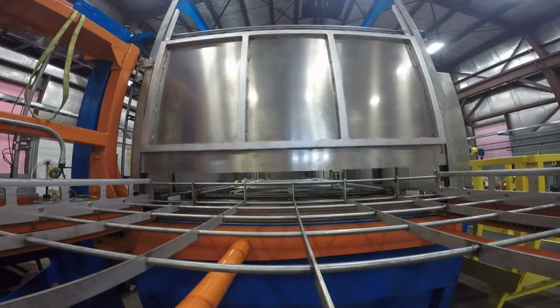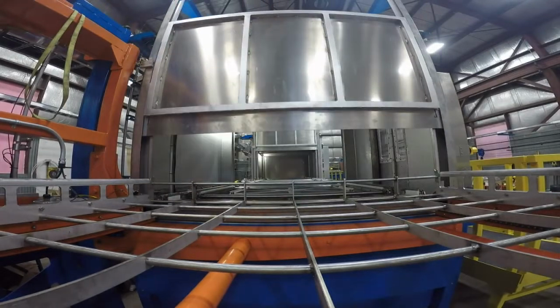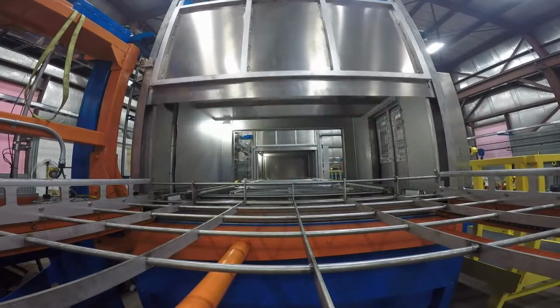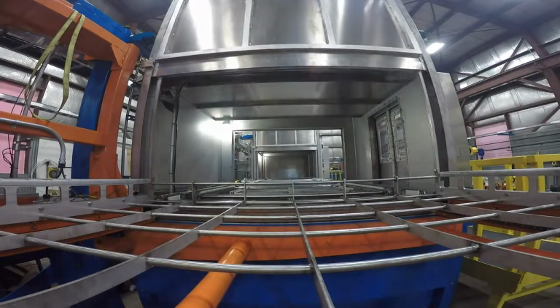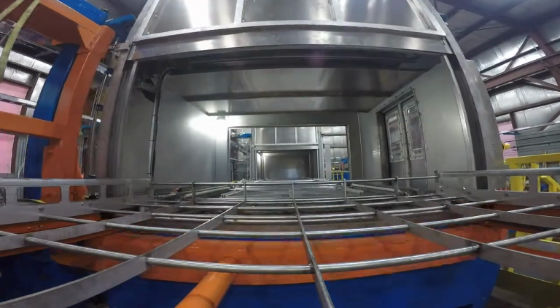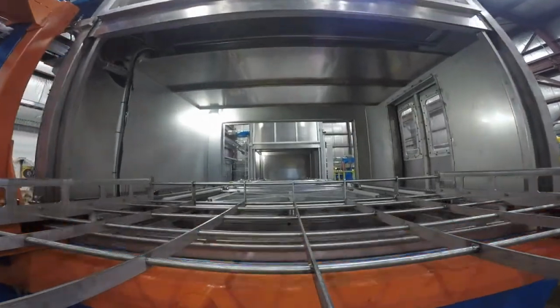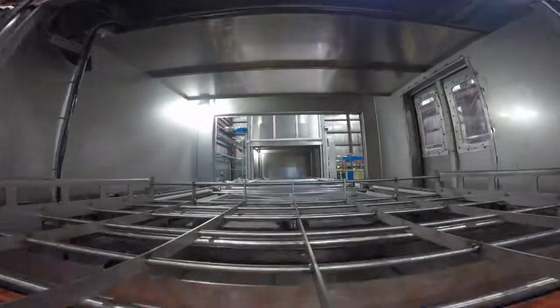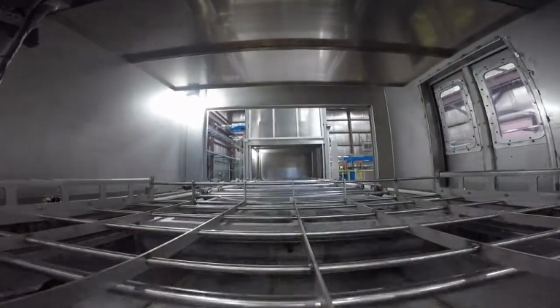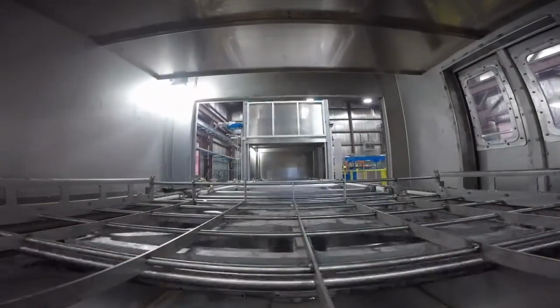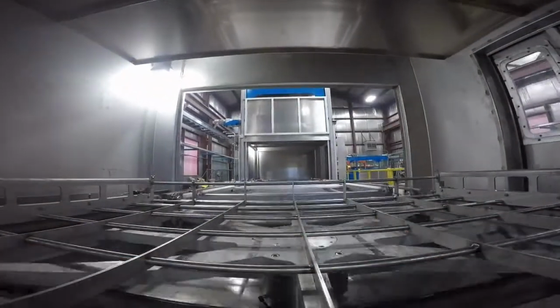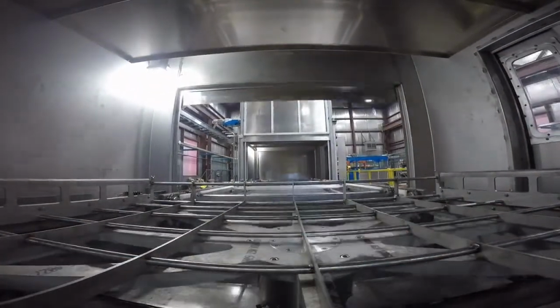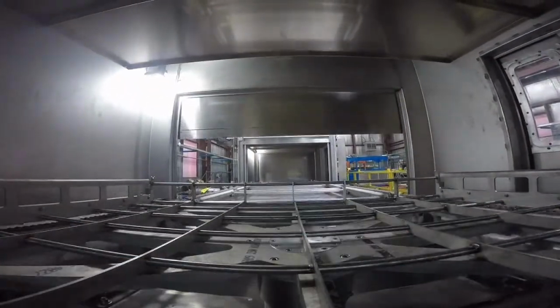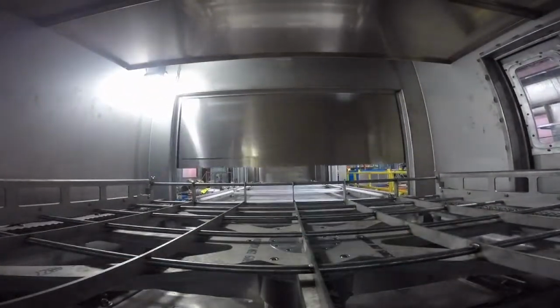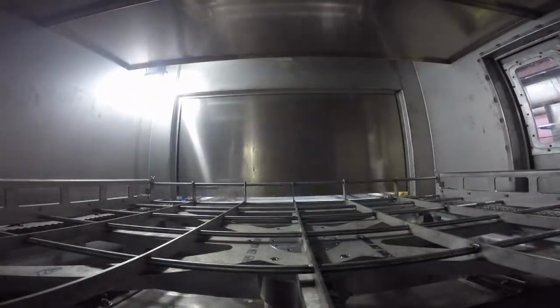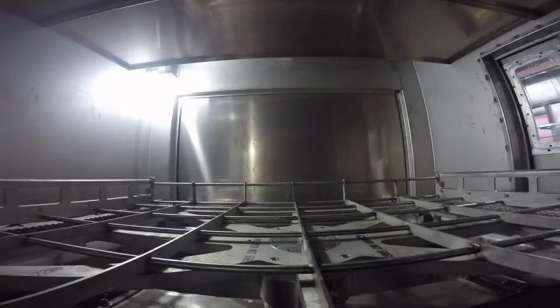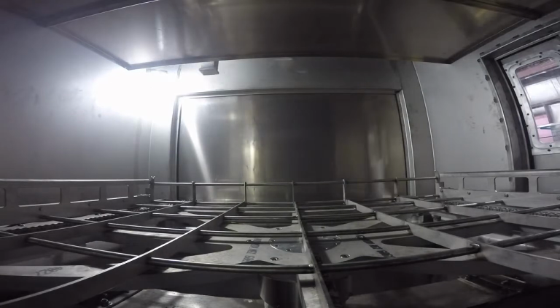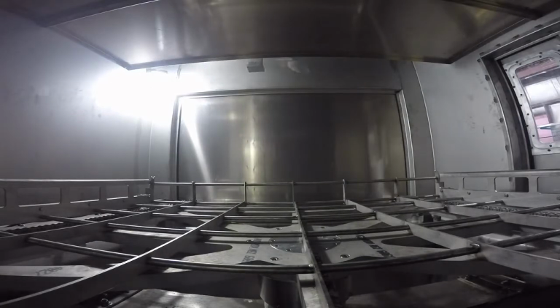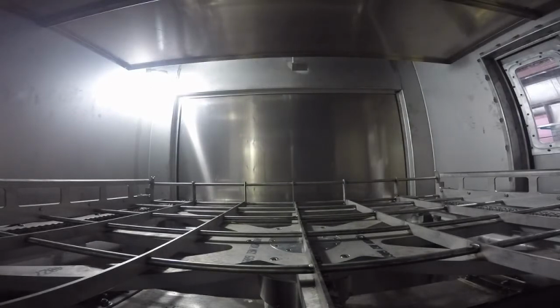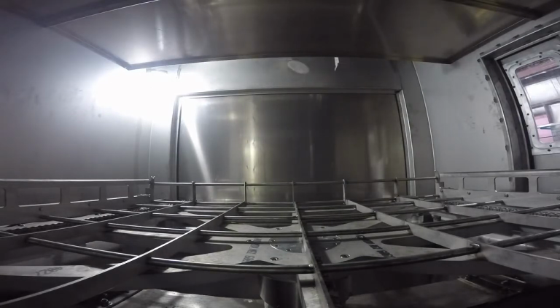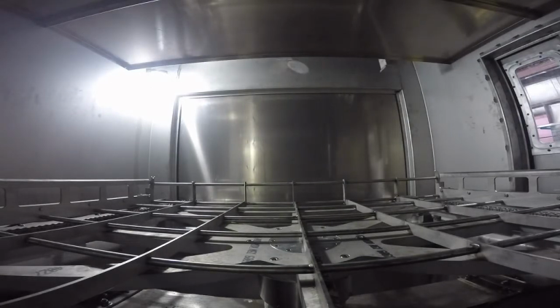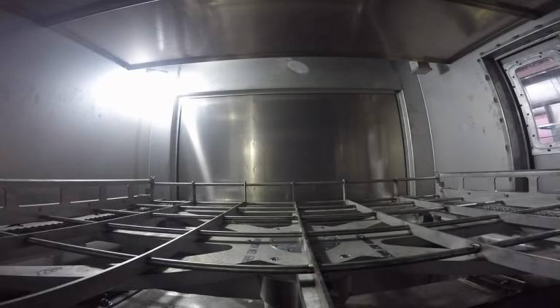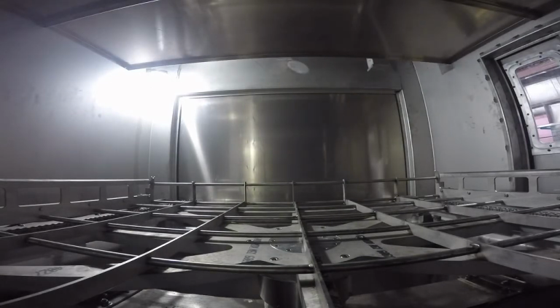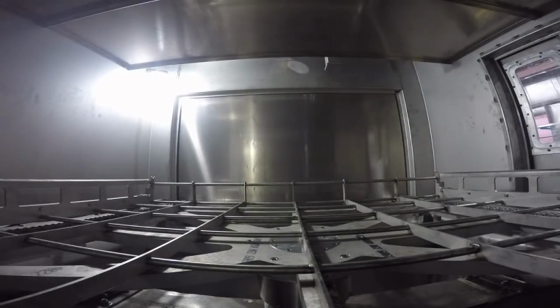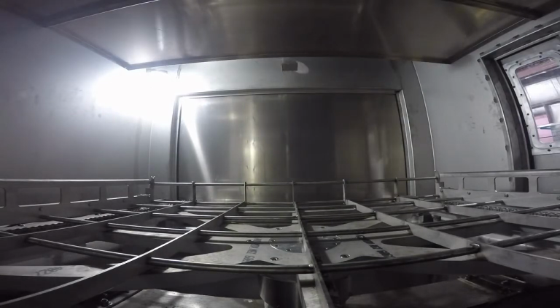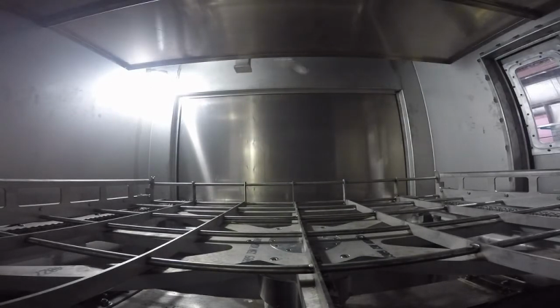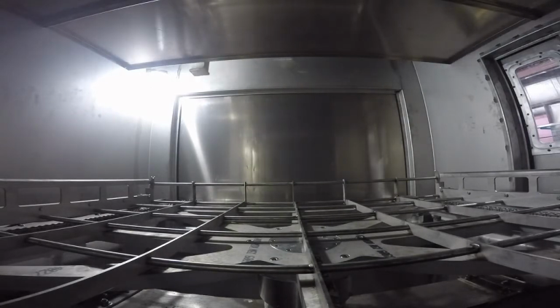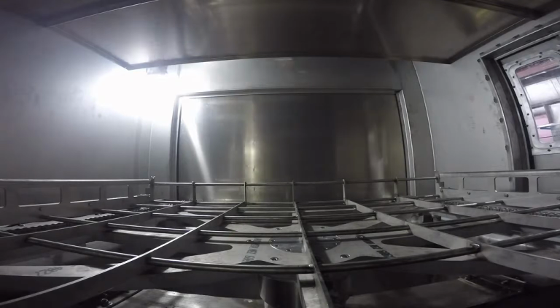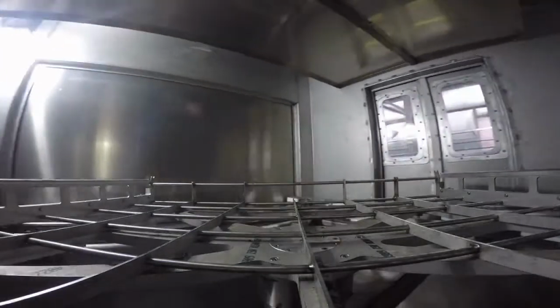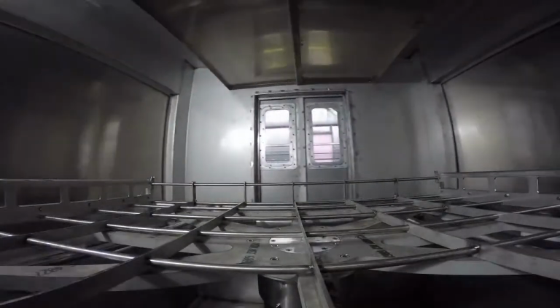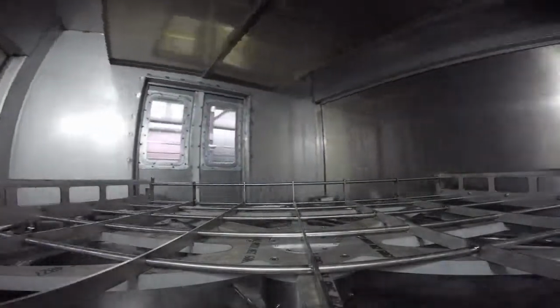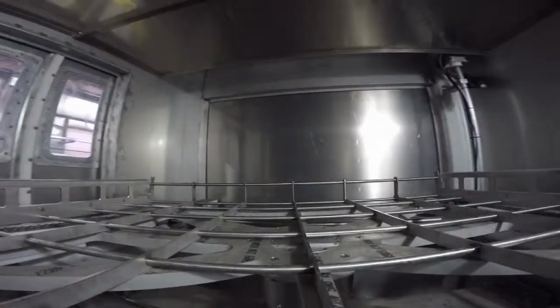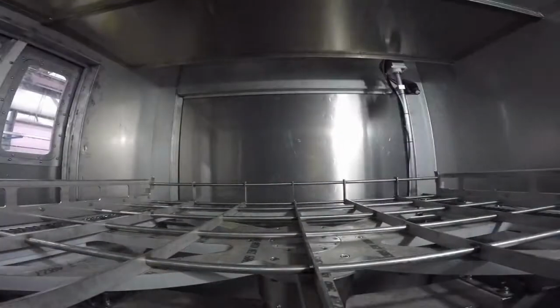Penetrant Spray Station. REL-FPI Processing utilizes electrostatic penetrant spray application as the standard method for all penetrant levels and types. This station has a top and bottom mounted gun to maximize coverage.